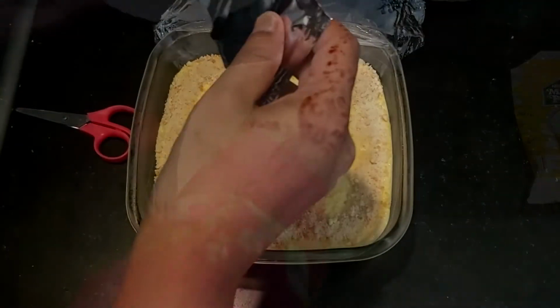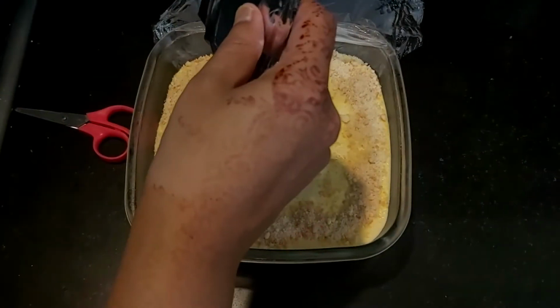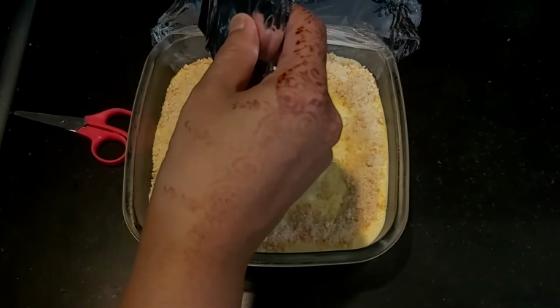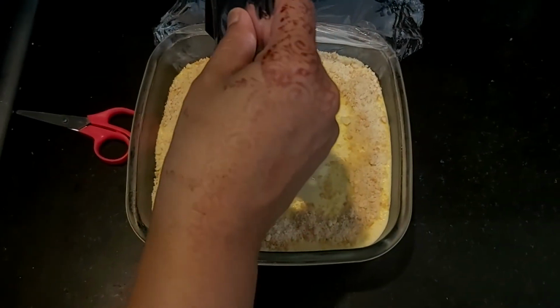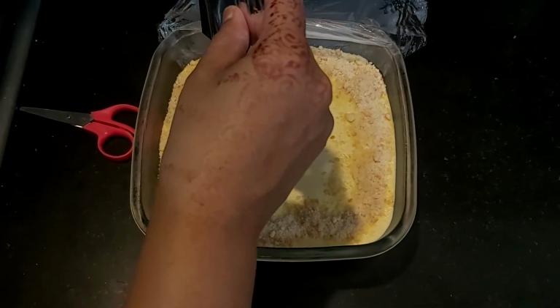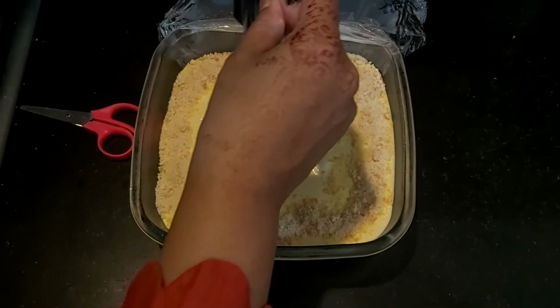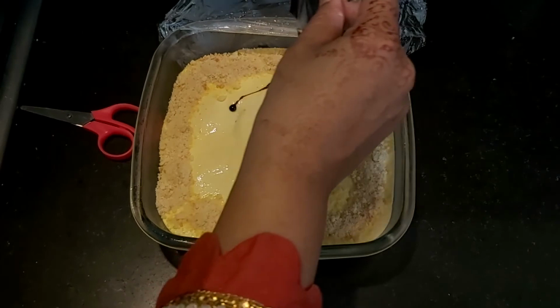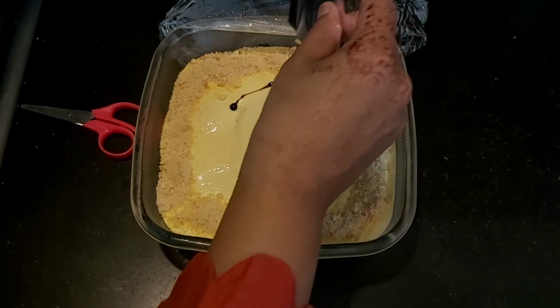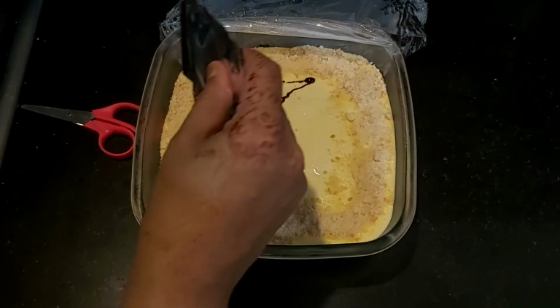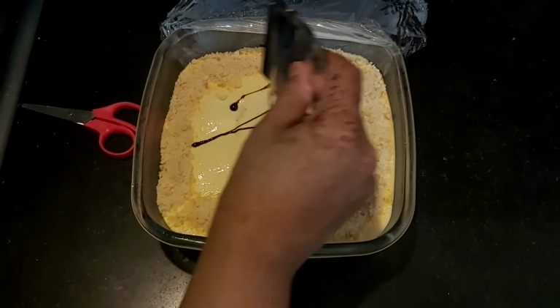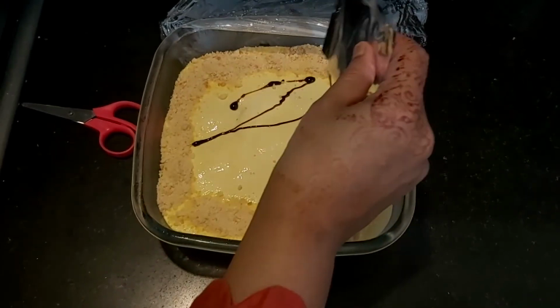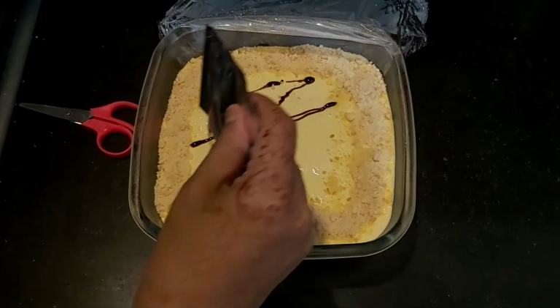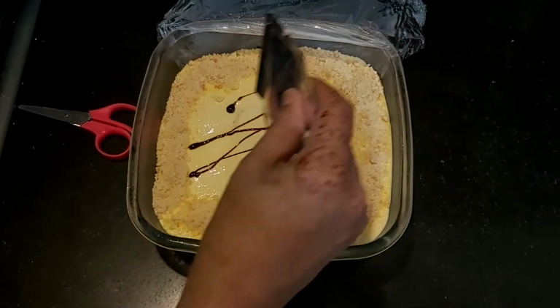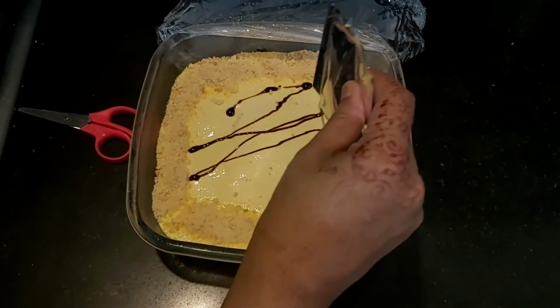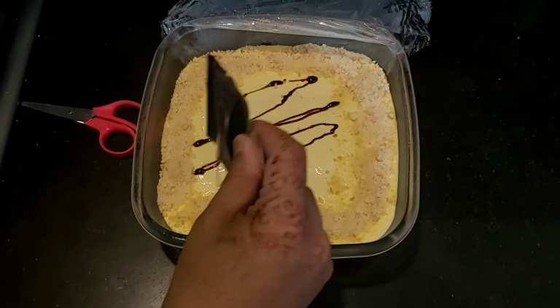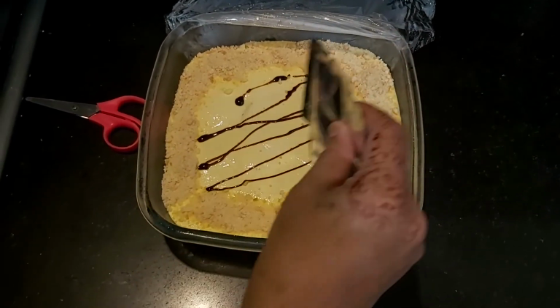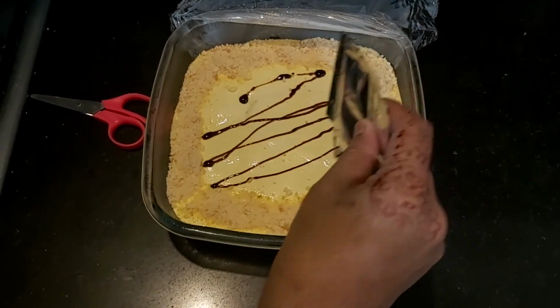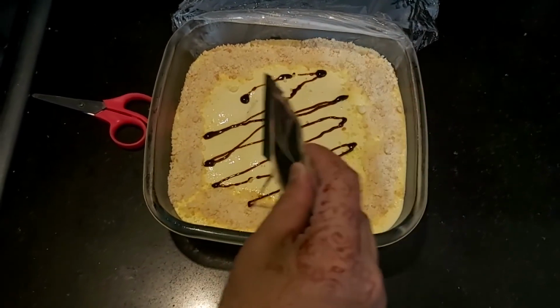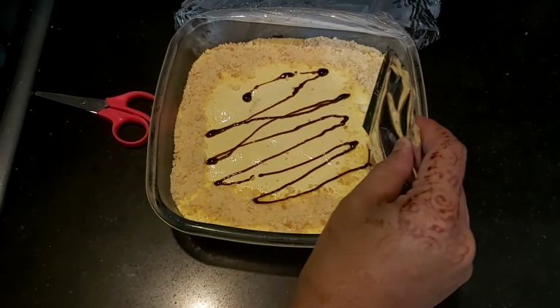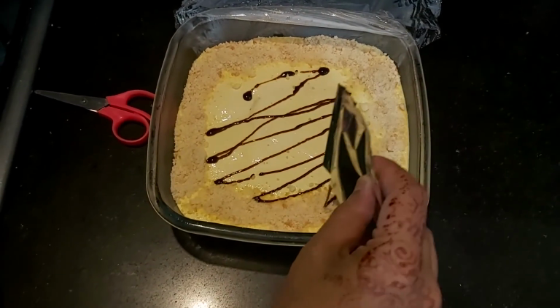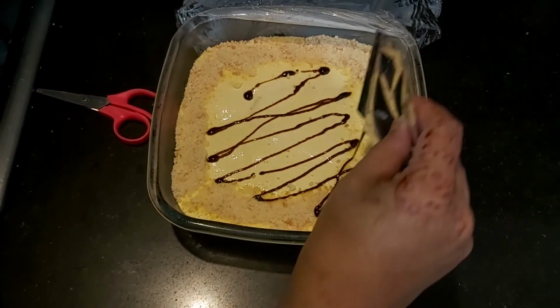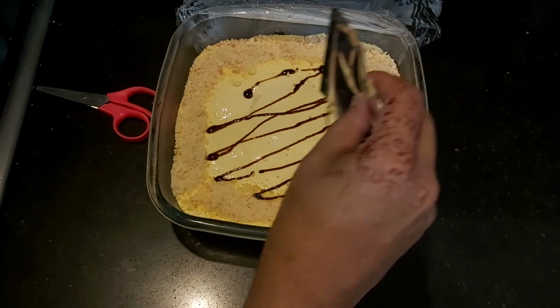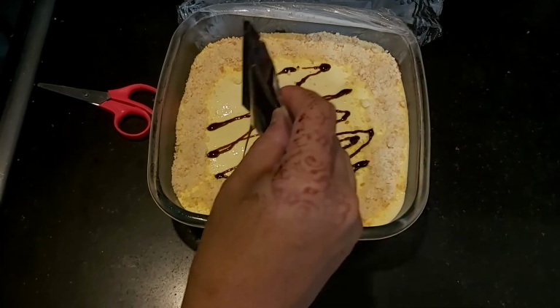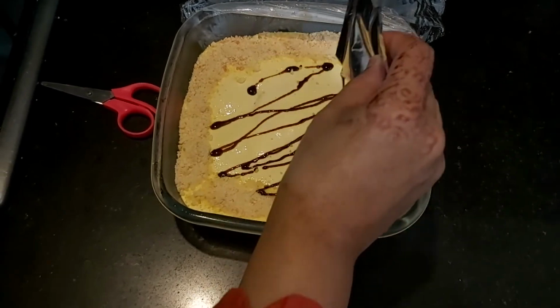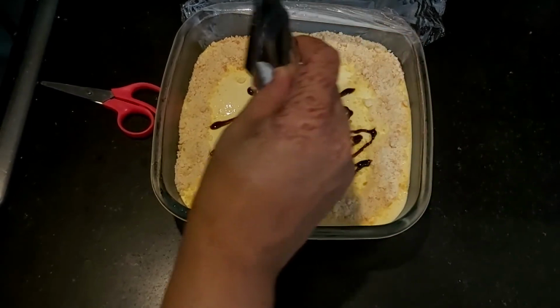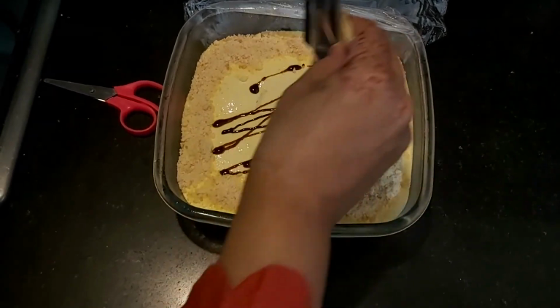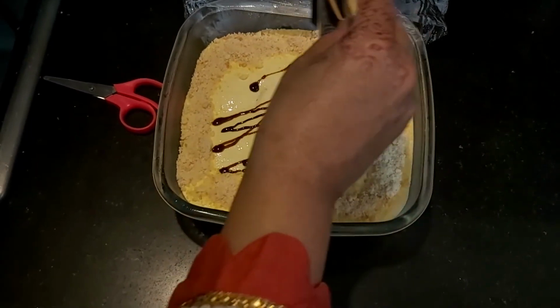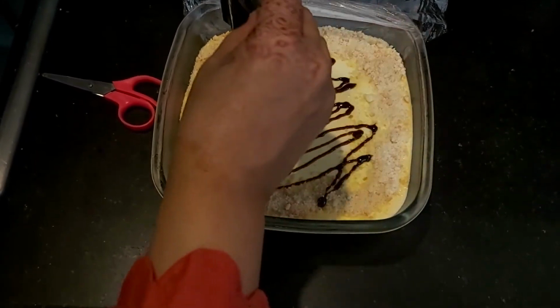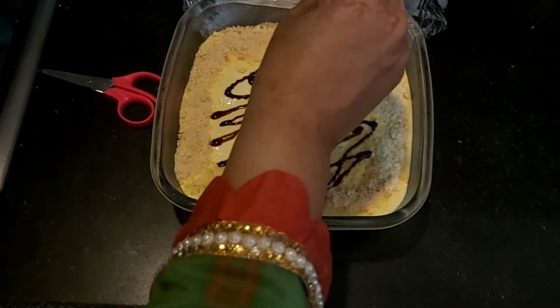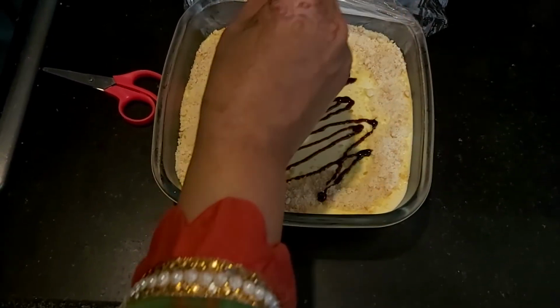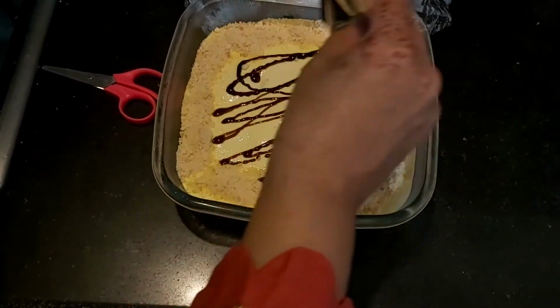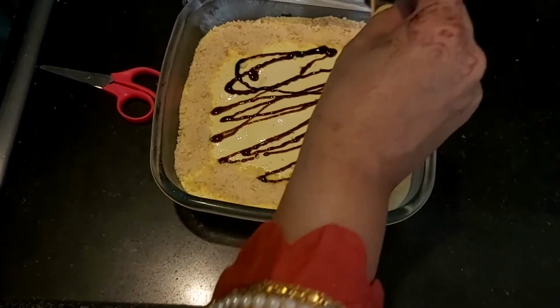Before serving, put it in the fridge. I put it in the fridge for 1-2 hours. And then it is ready to serve.